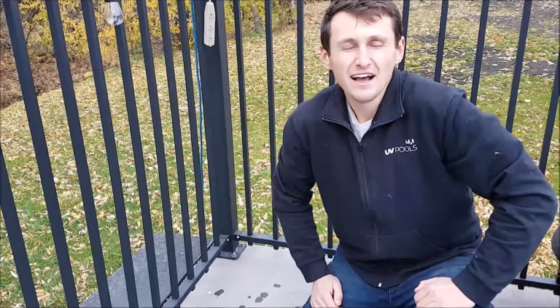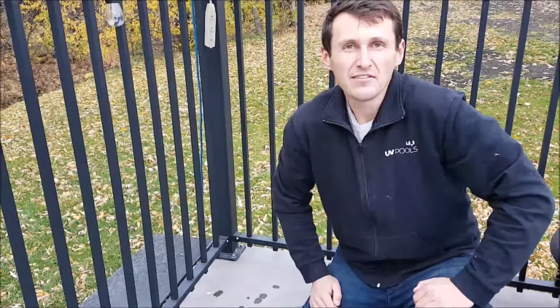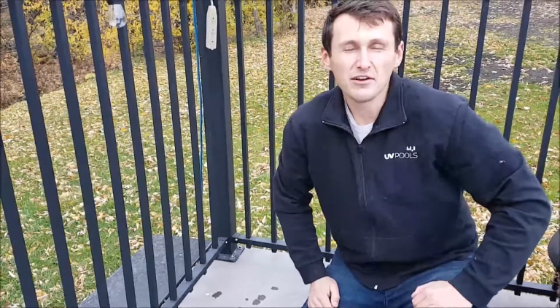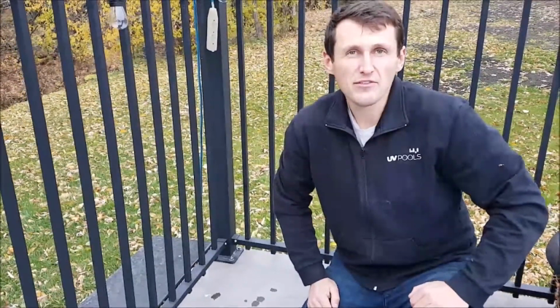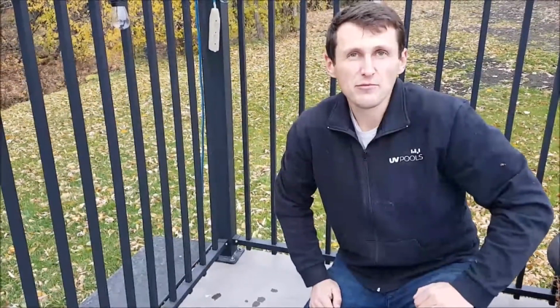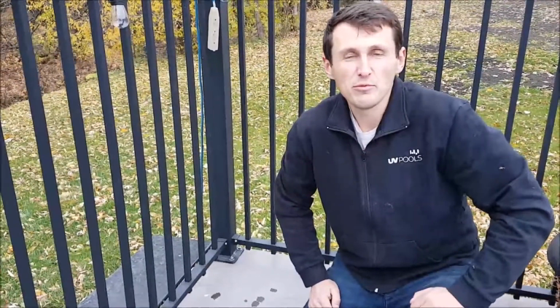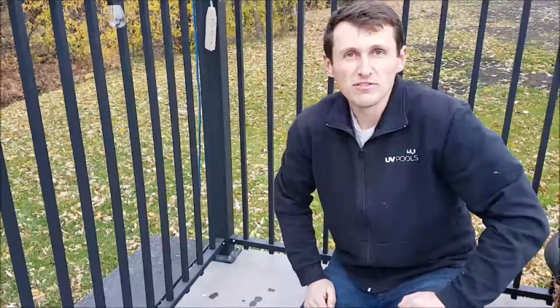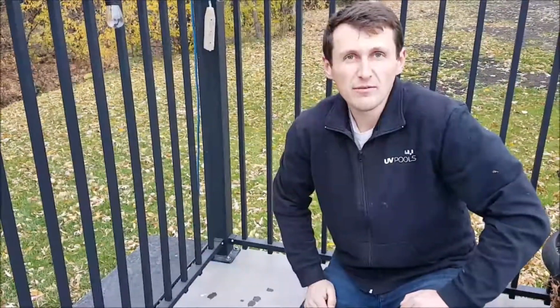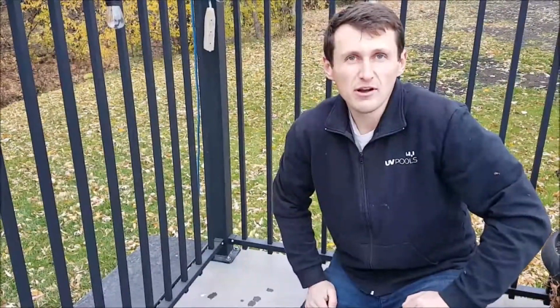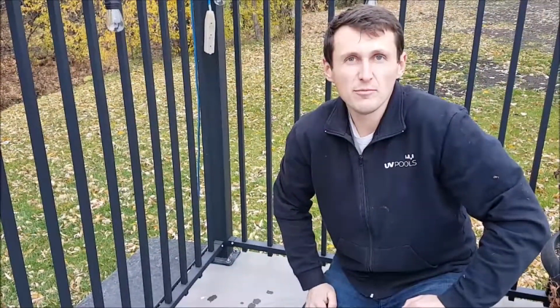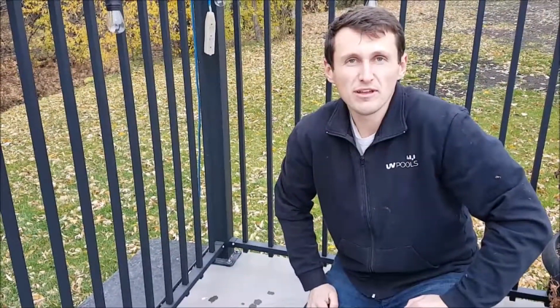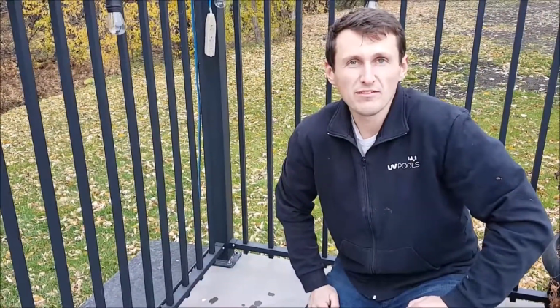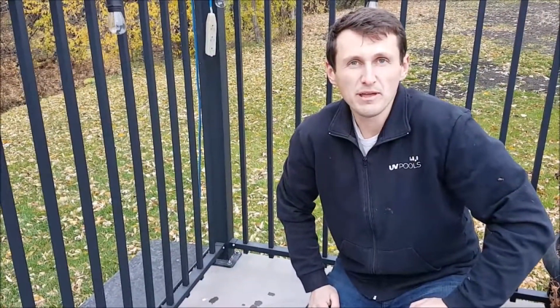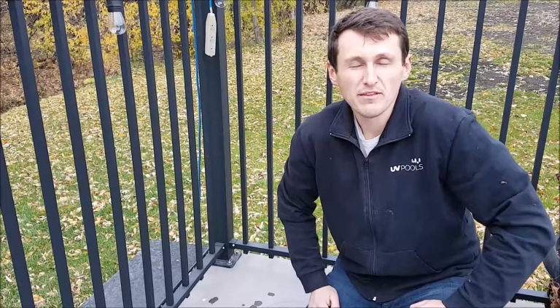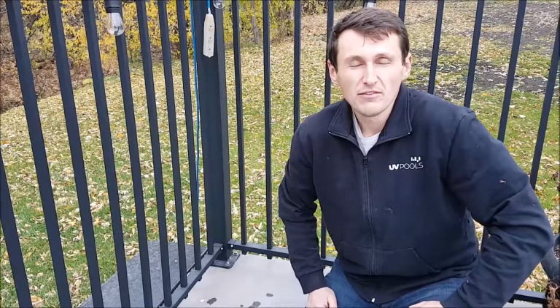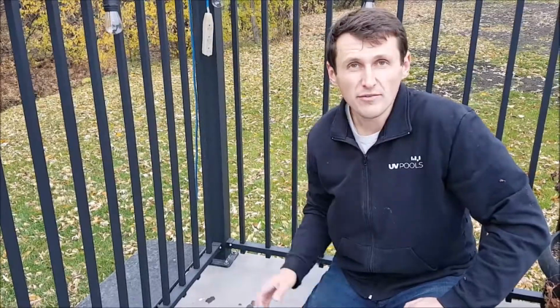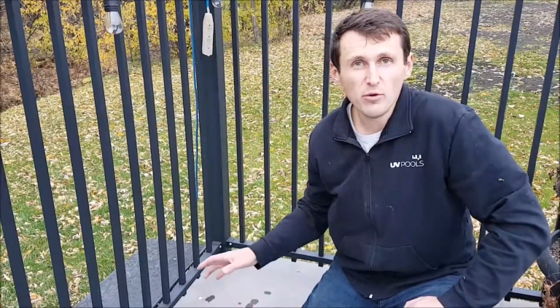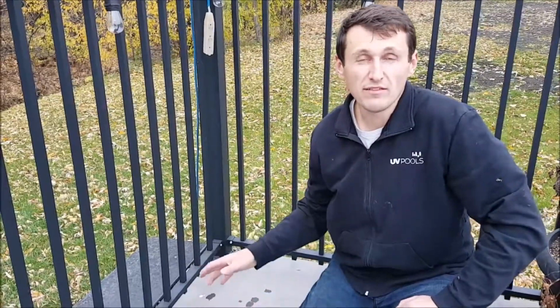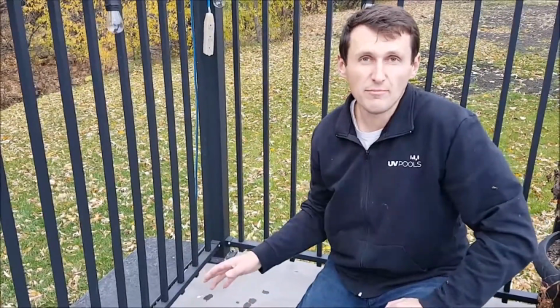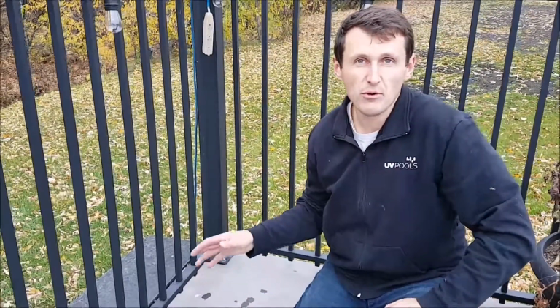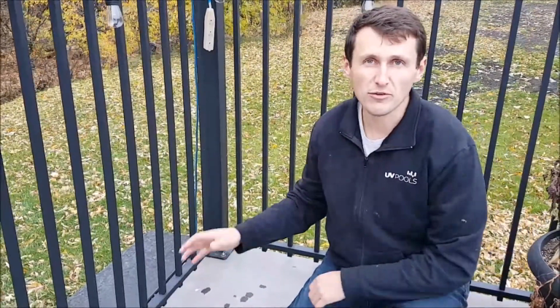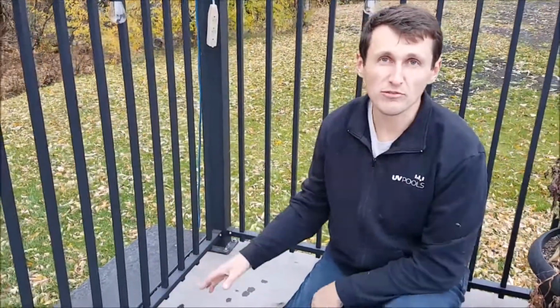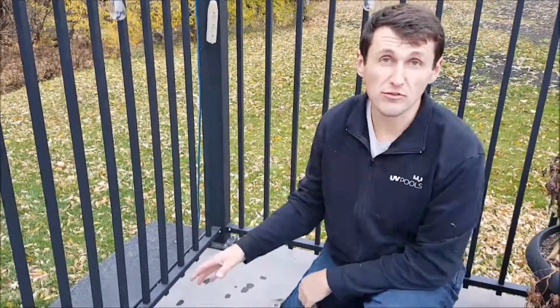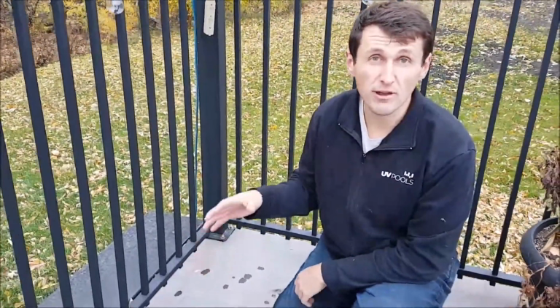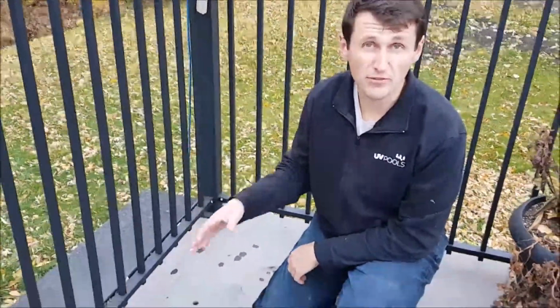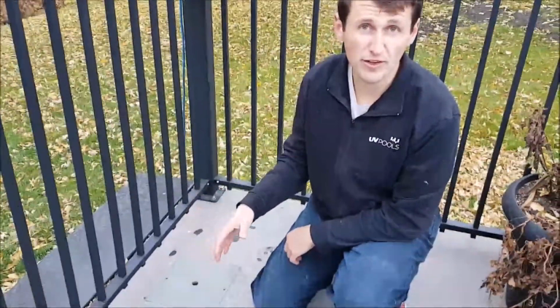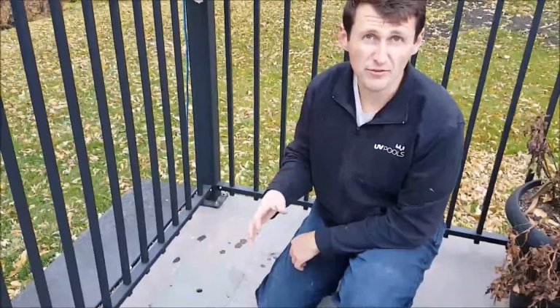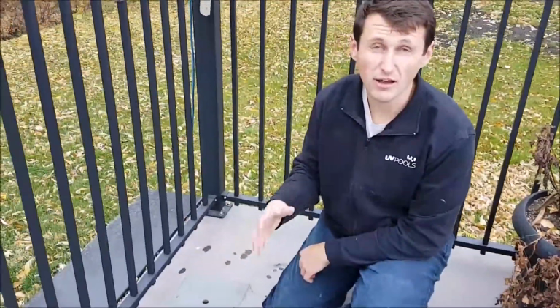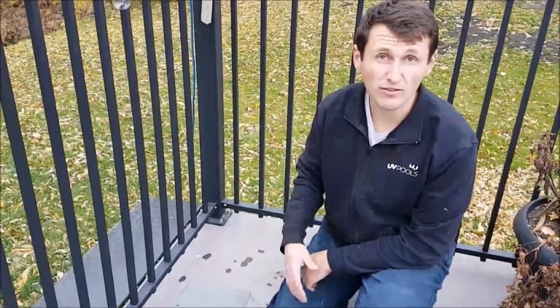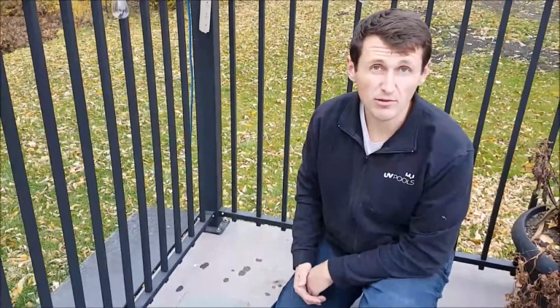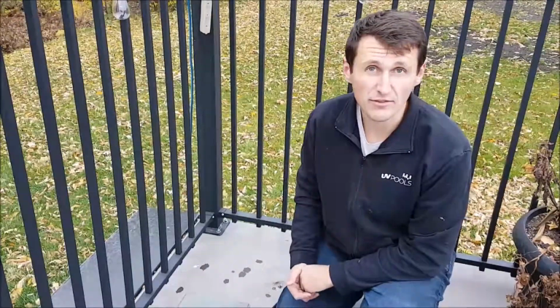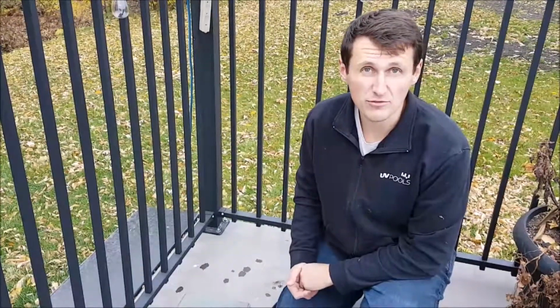Hi, this is Dale Kvyazic from UVPools. Today I want to talk to you about sump pits. Not every pool has a sump pit. Most newer pools do. Some get retrofitted if there's a high water table or other issues.